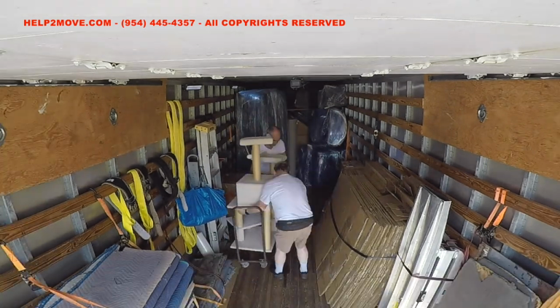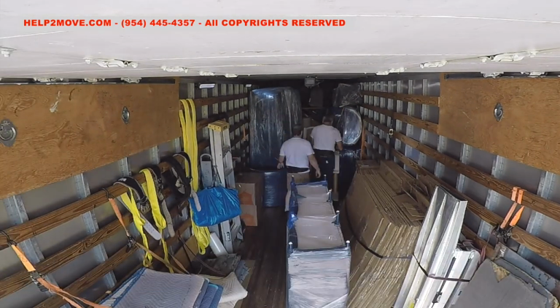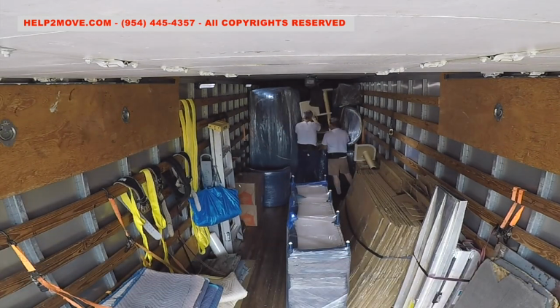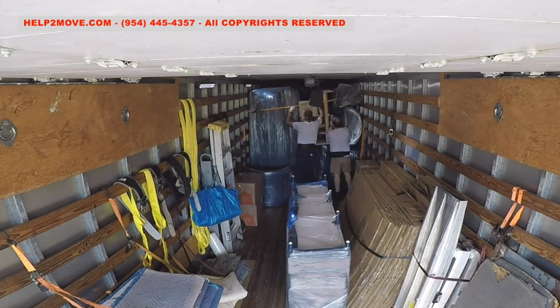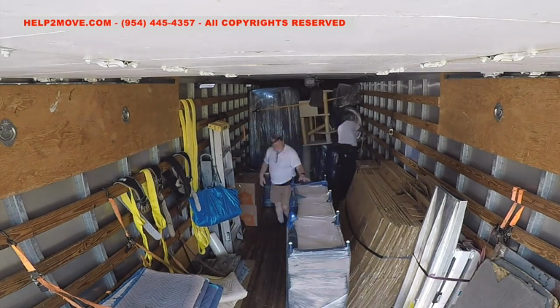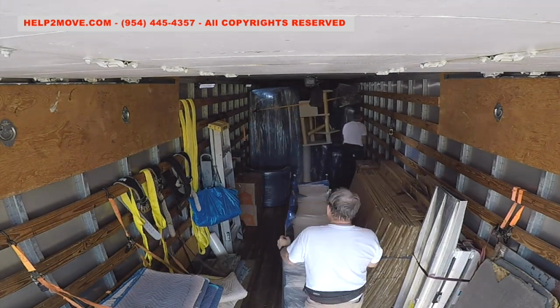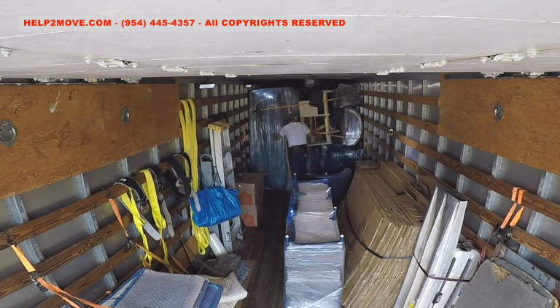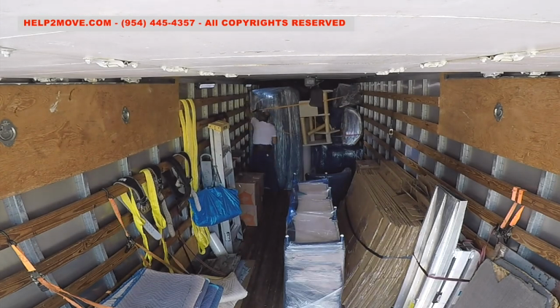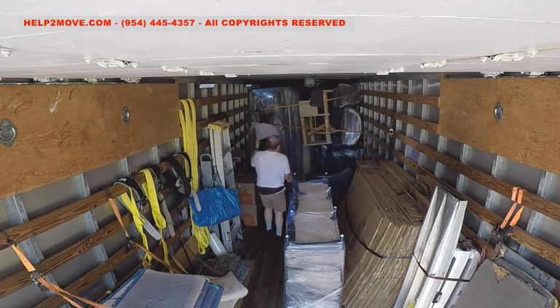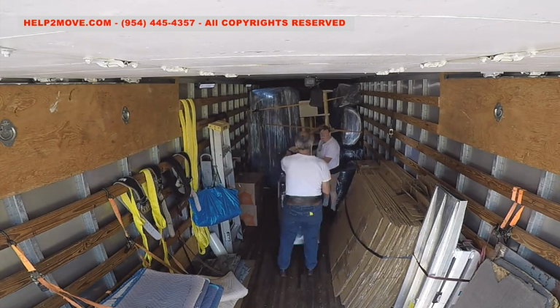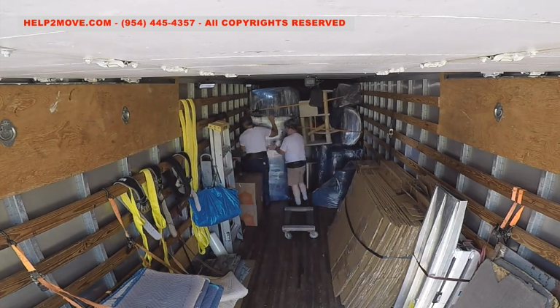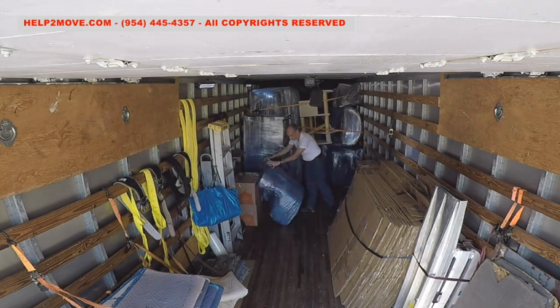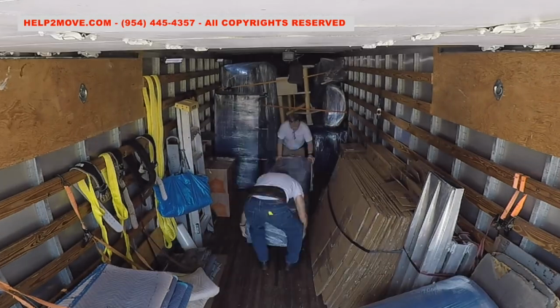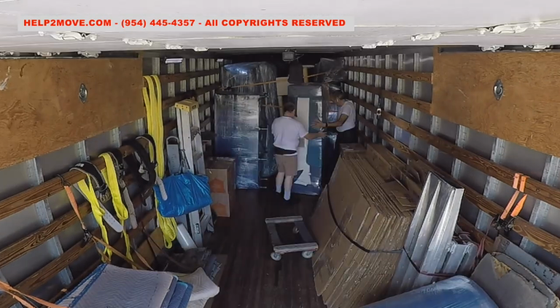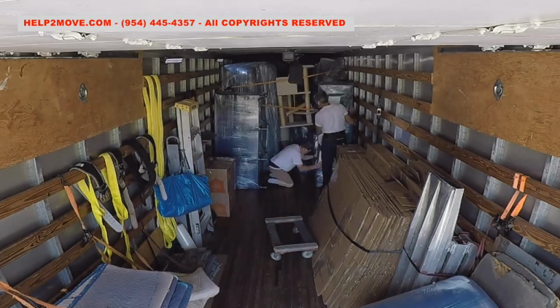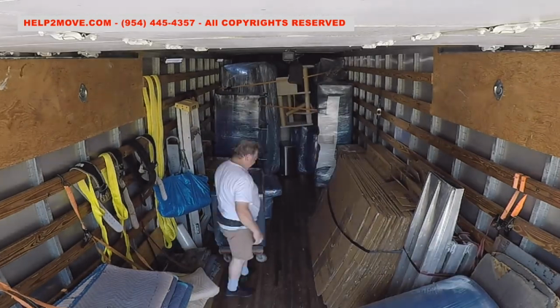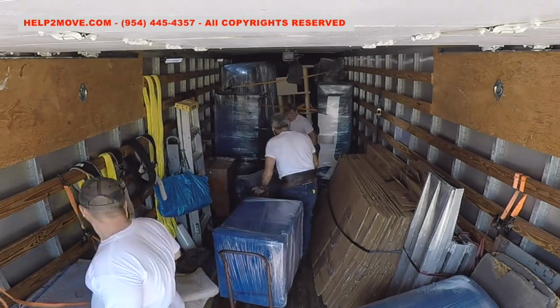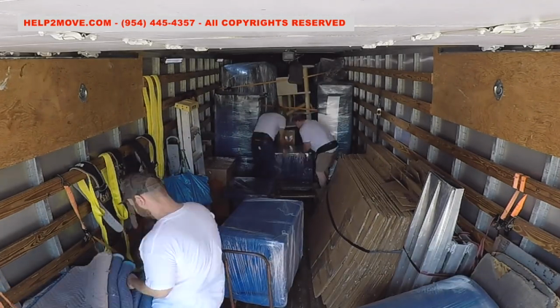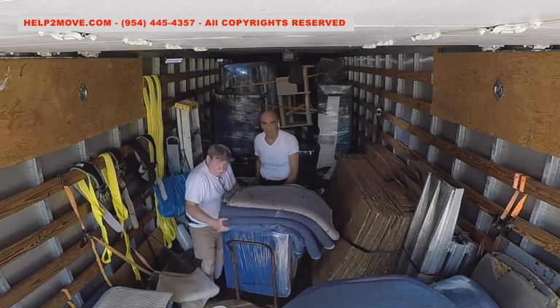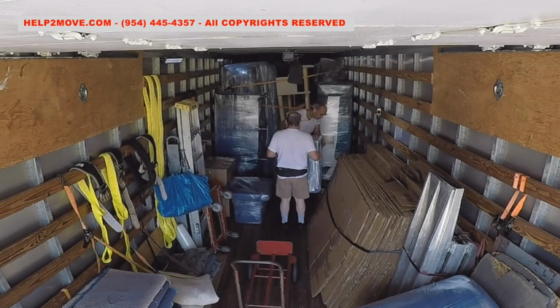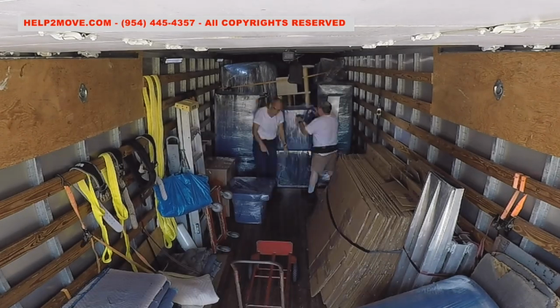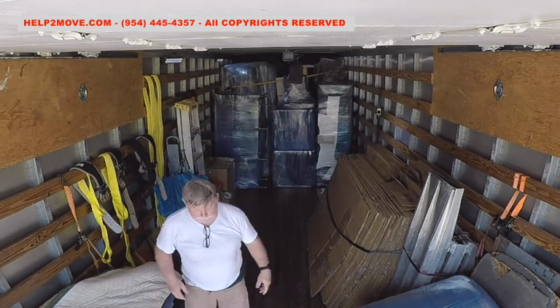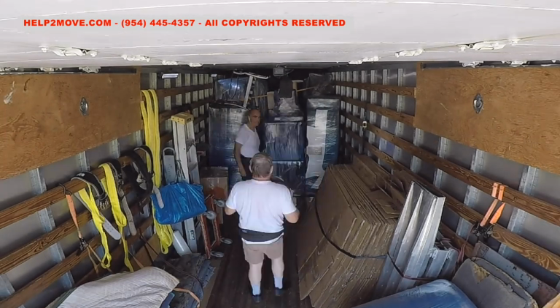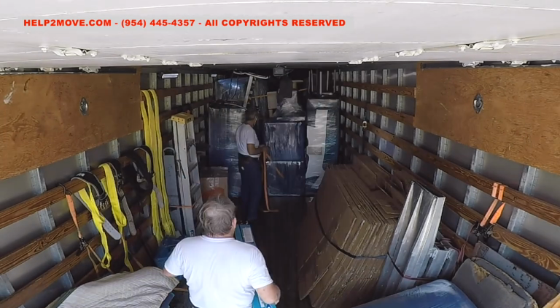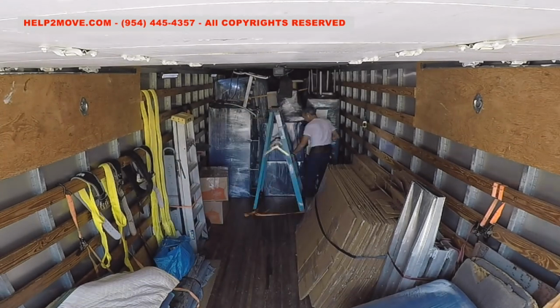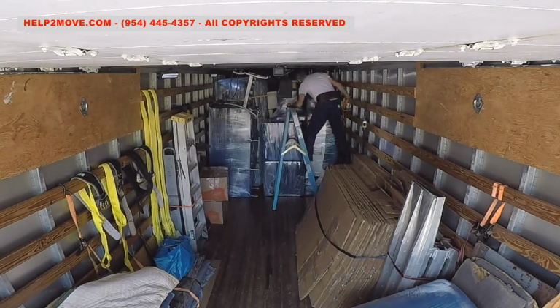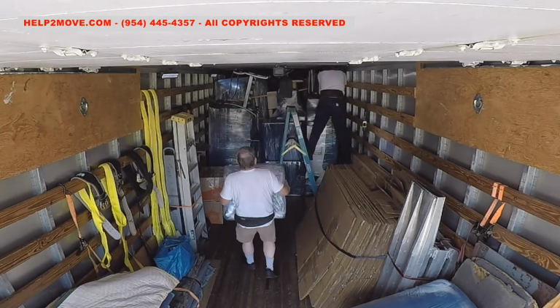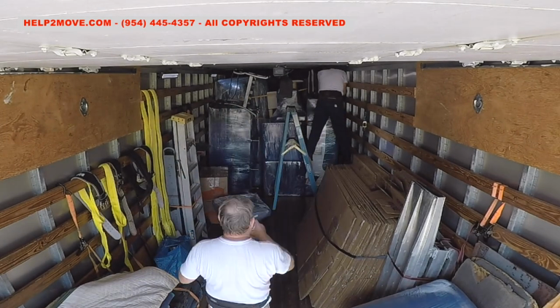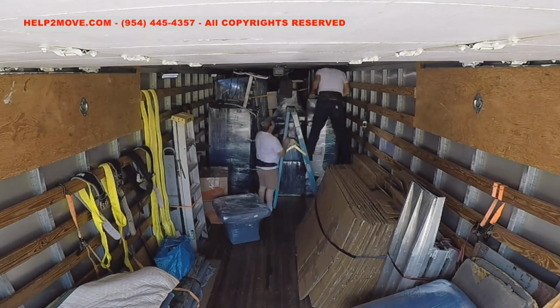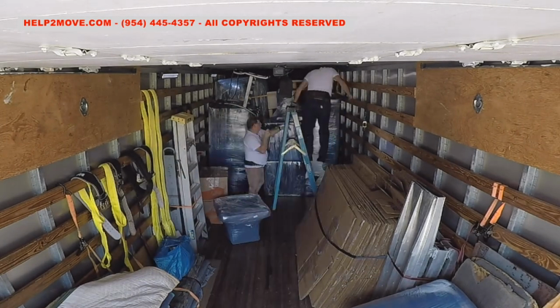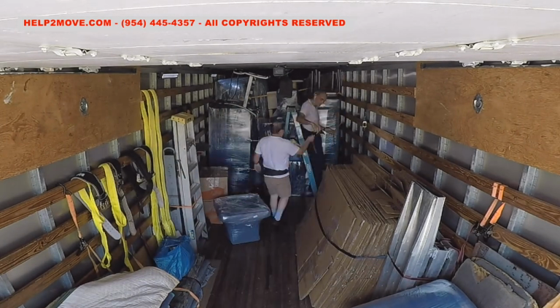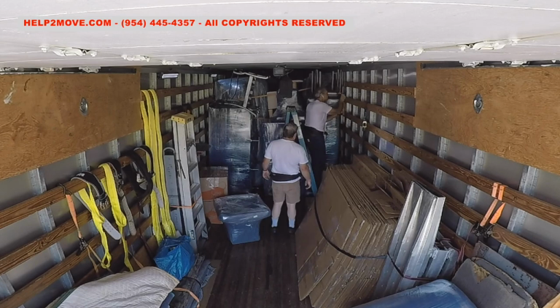The magic word is stack. Shrink wrapped items interlock better. There is no glue in the shrink wrap, but items get stuck to the next nicely. The result is a firm and safe packing job.